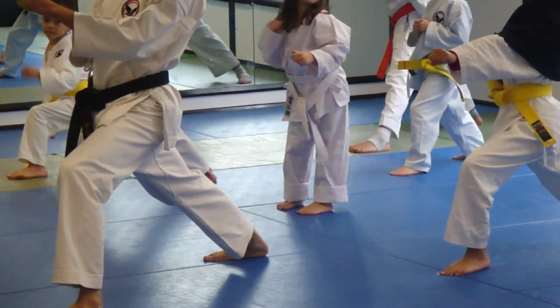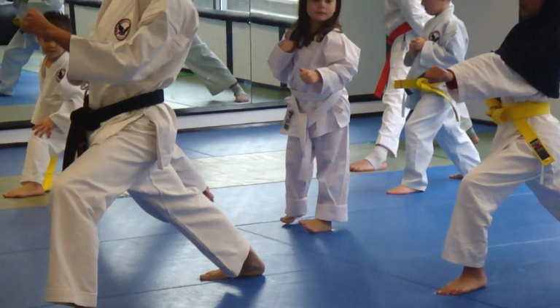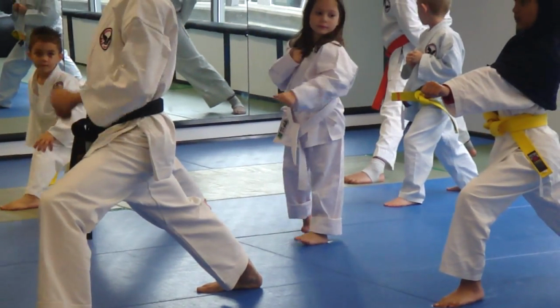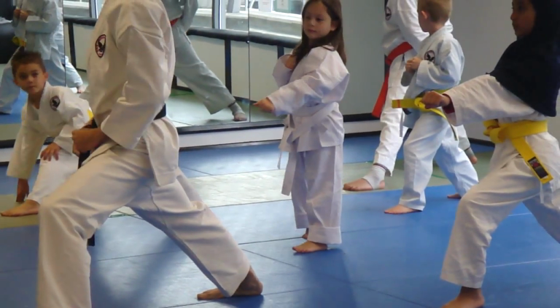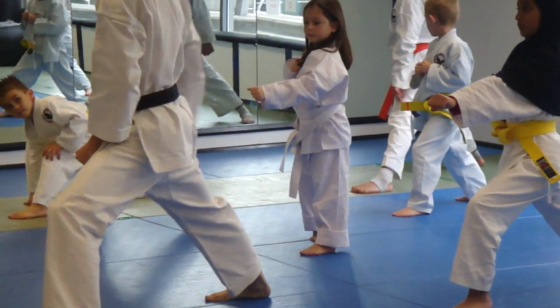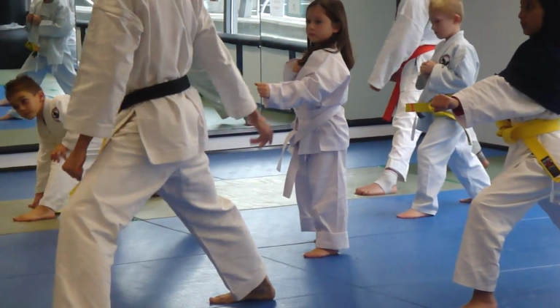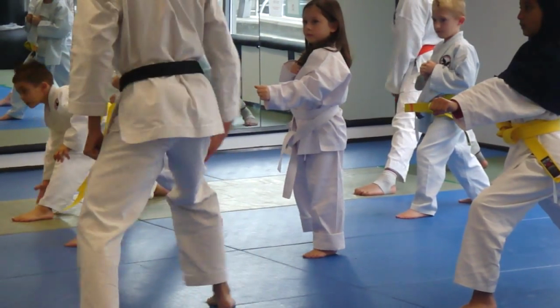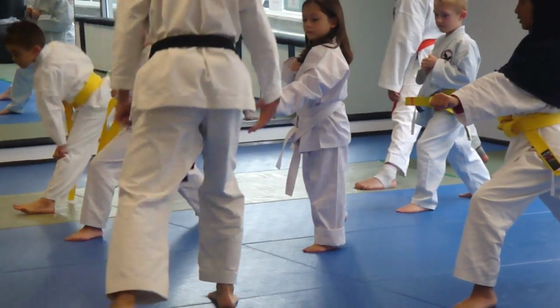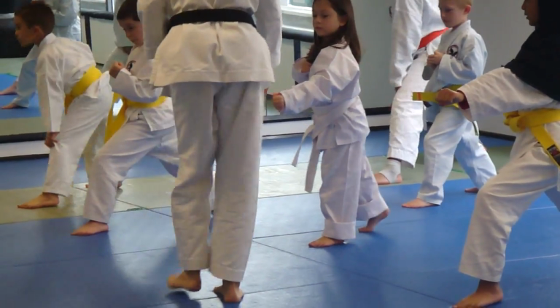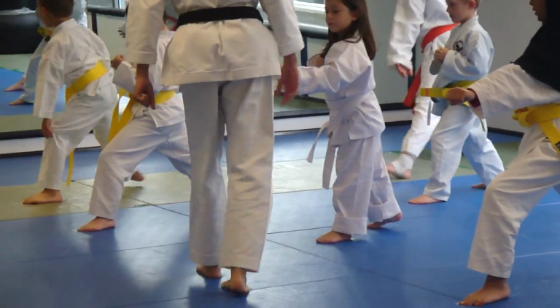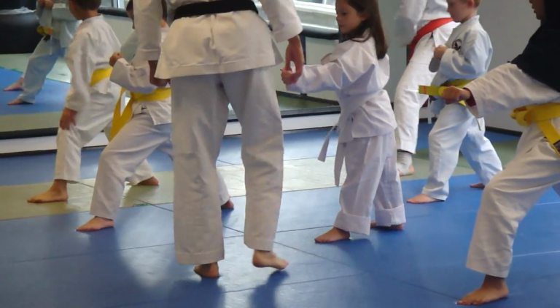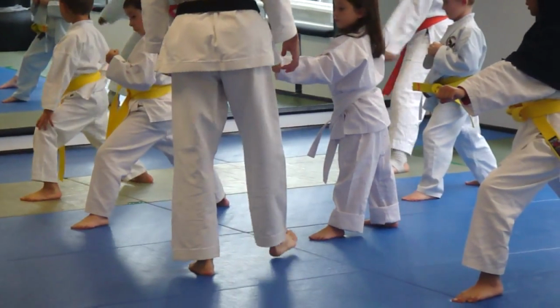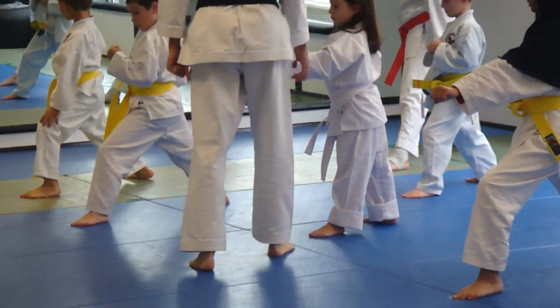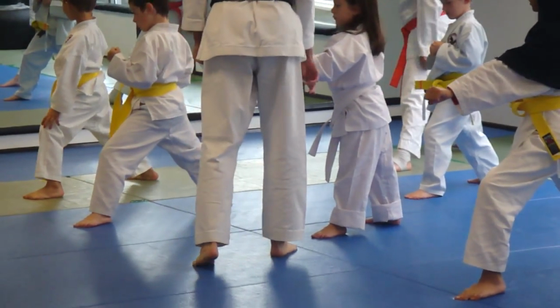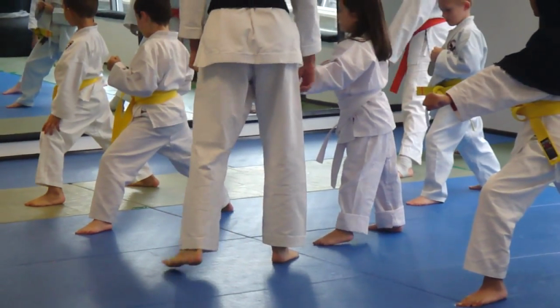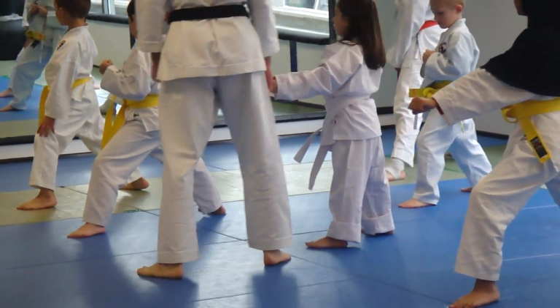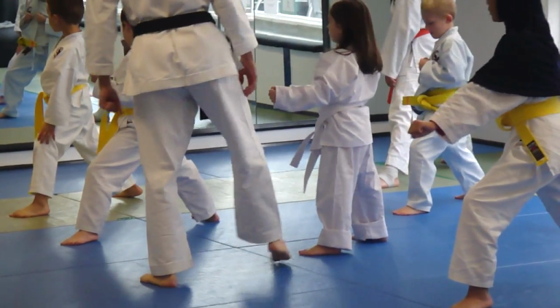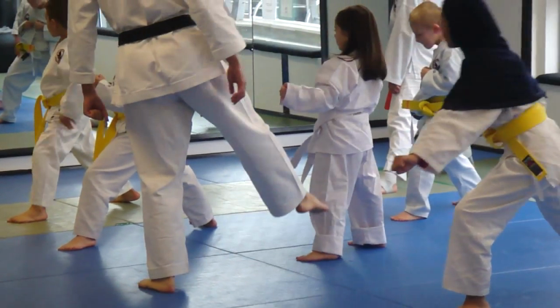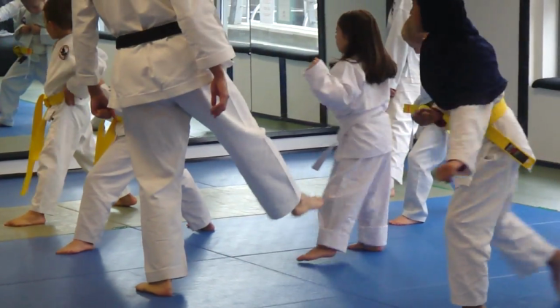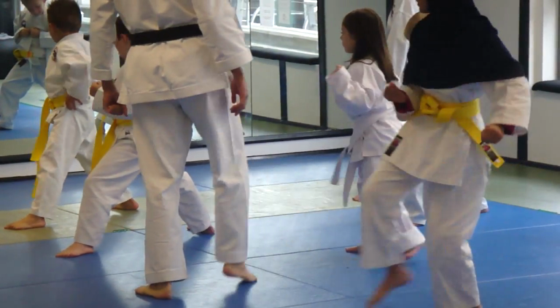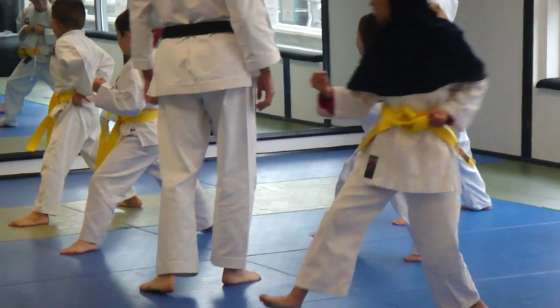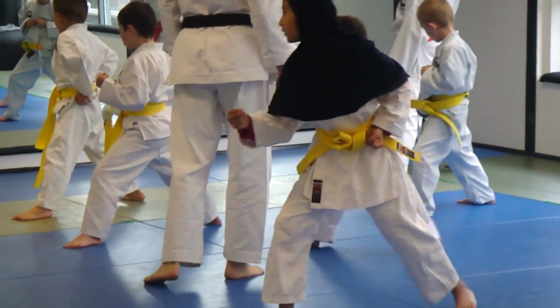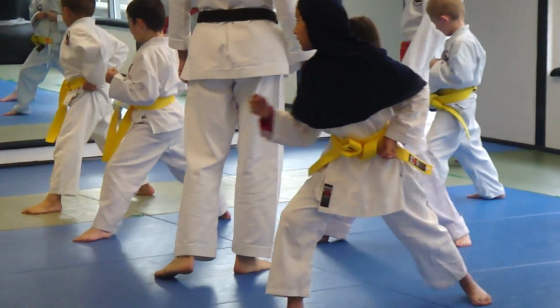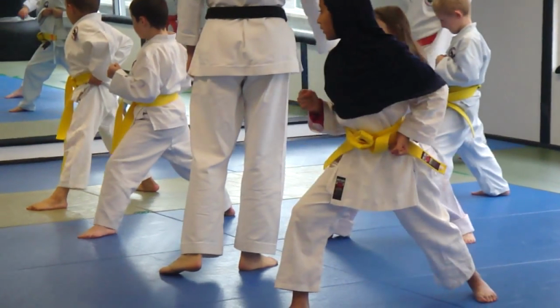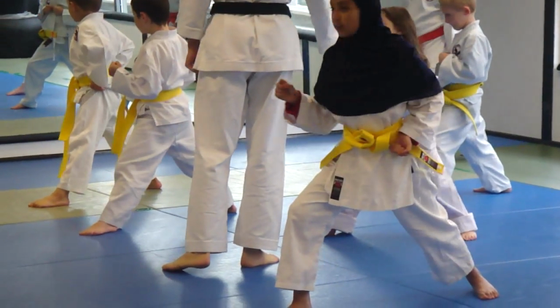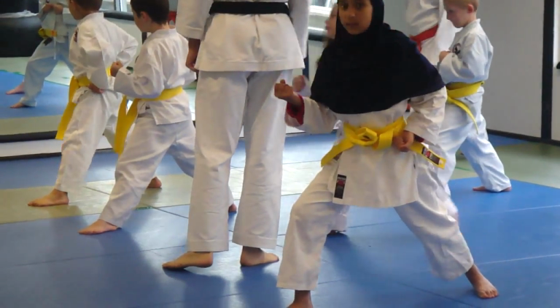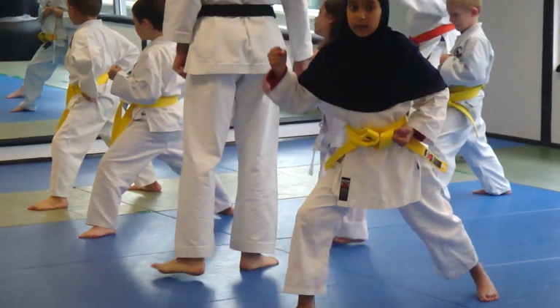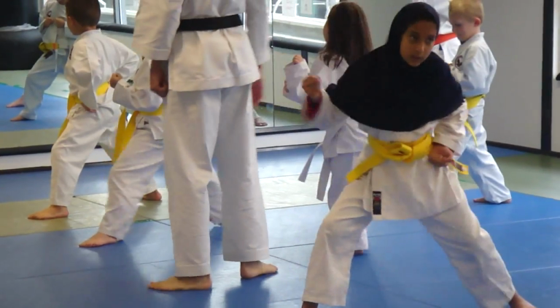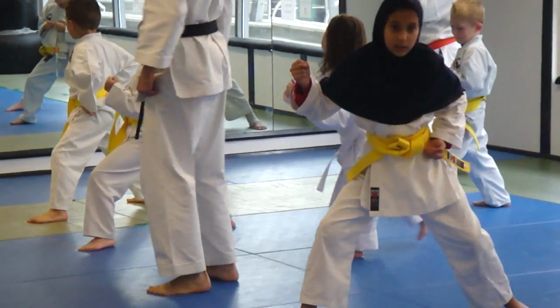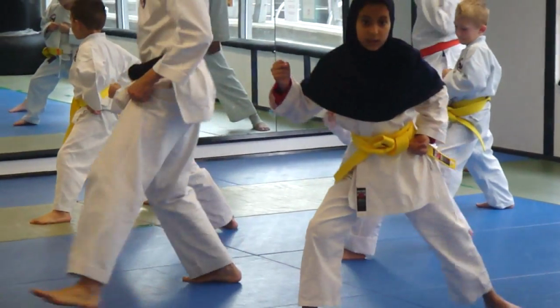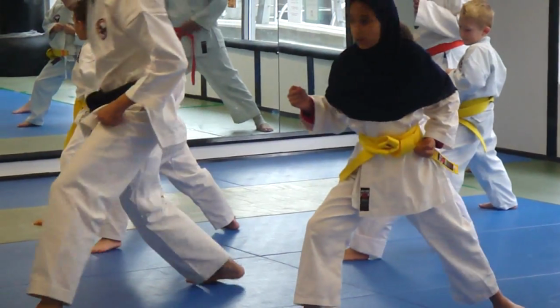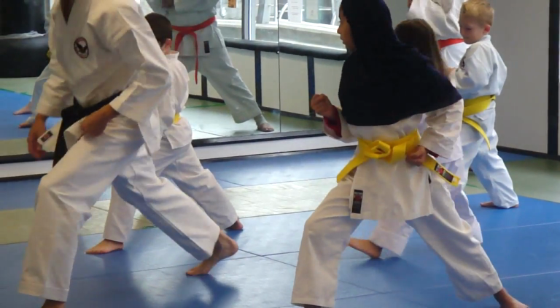Stepping forwards towards the front. That's it. Bend the knee. Bend the knee. Bend it down the chin legs. Chin legs again. Down the knee.